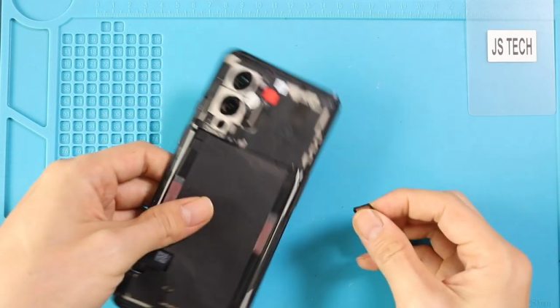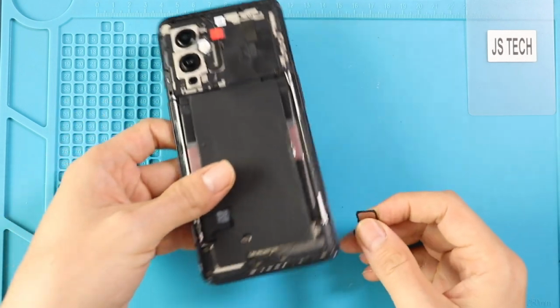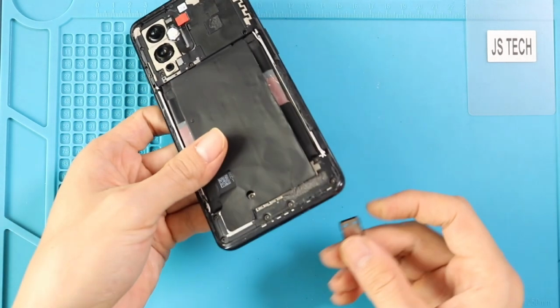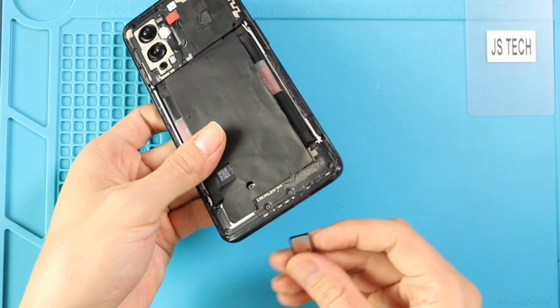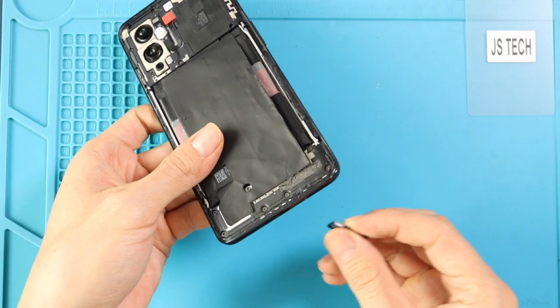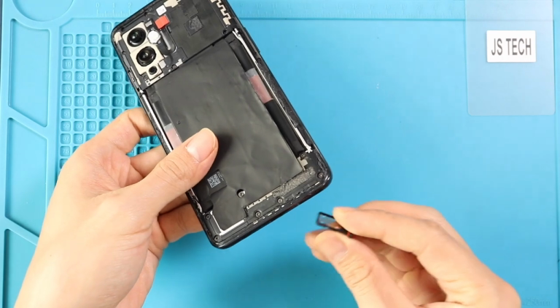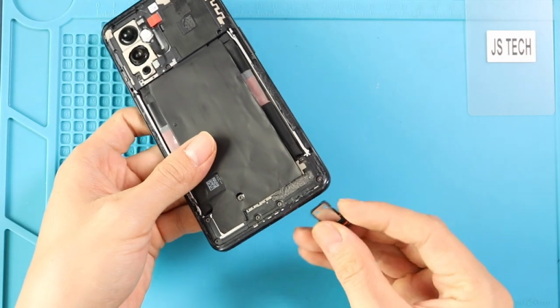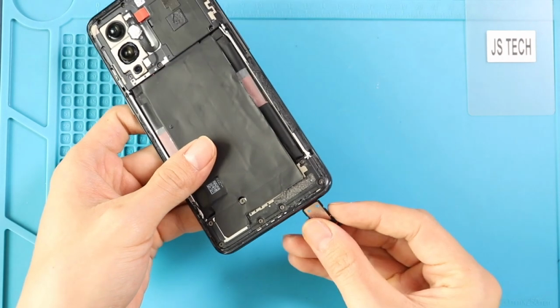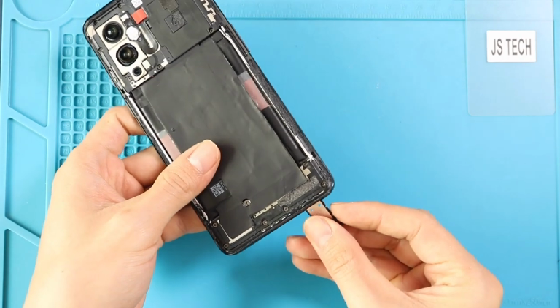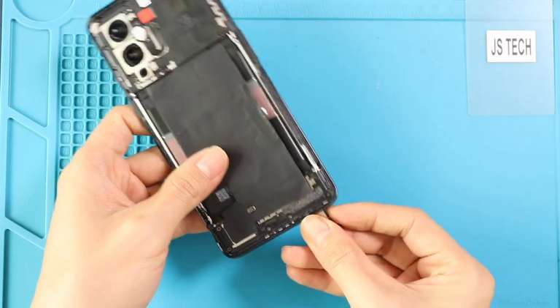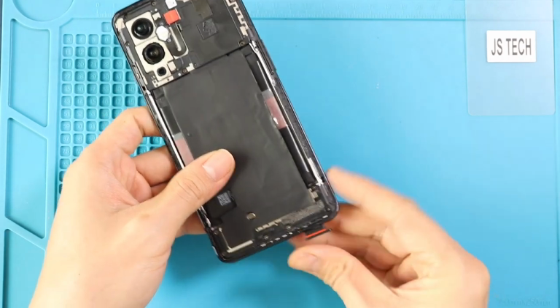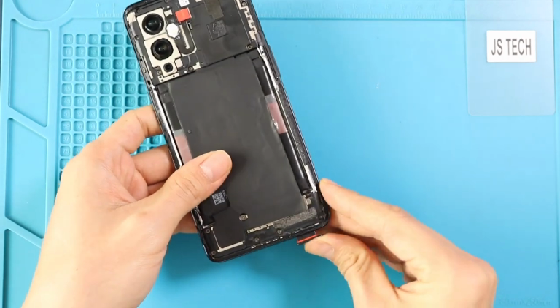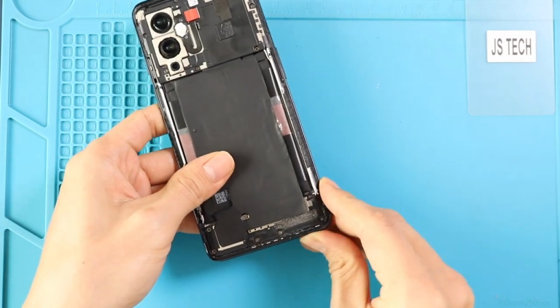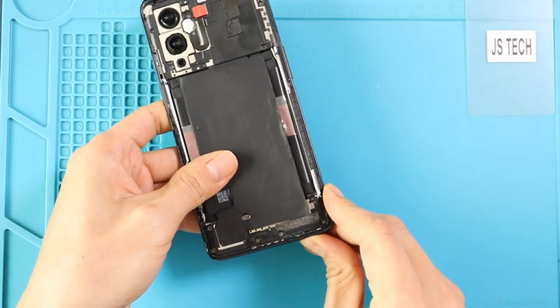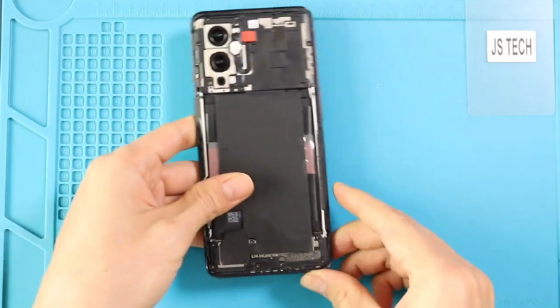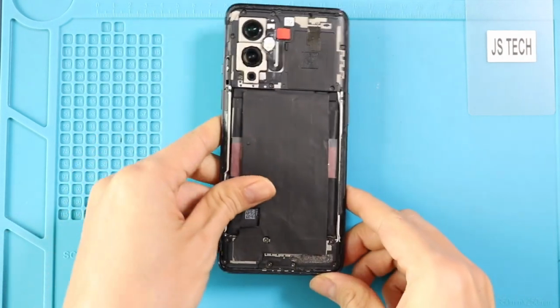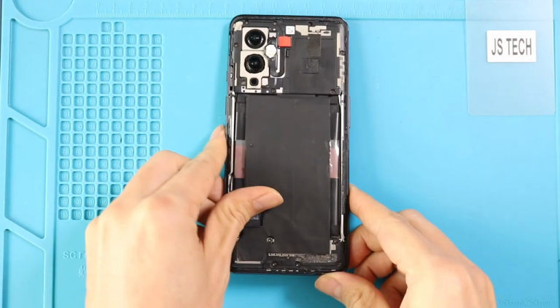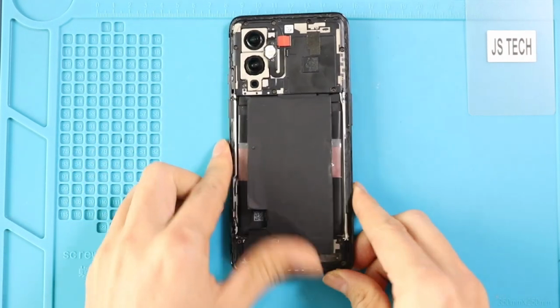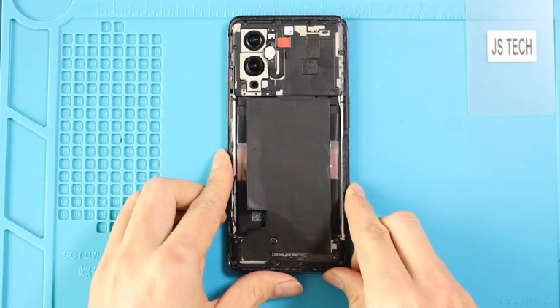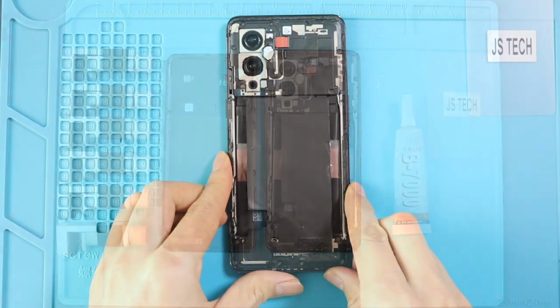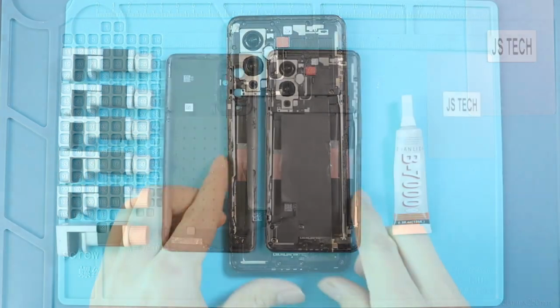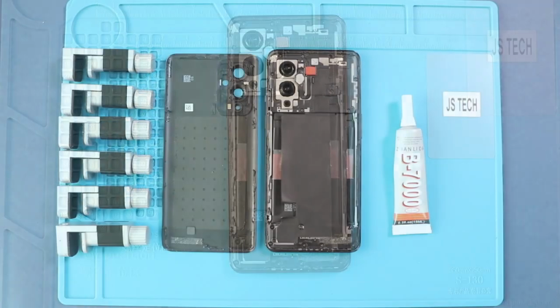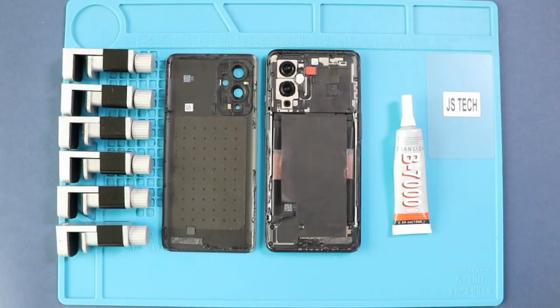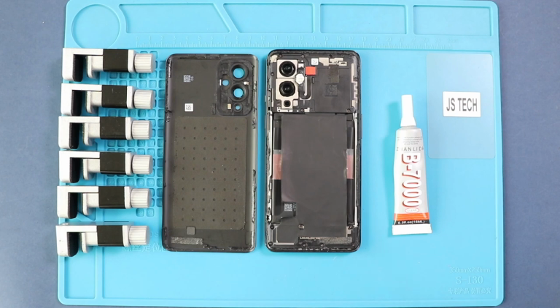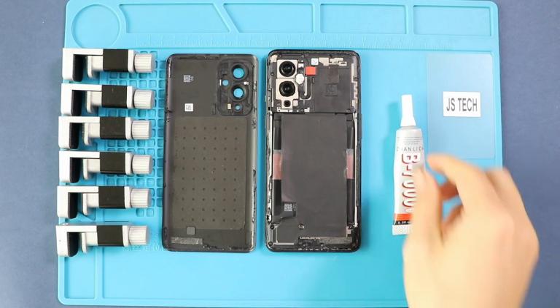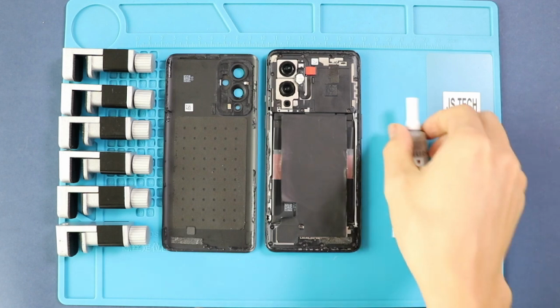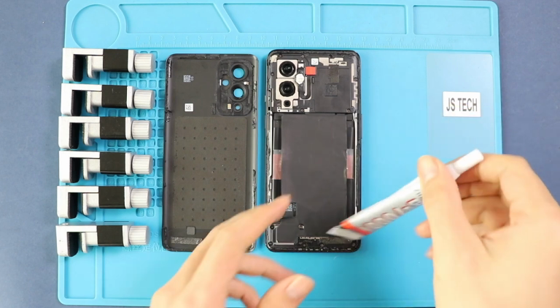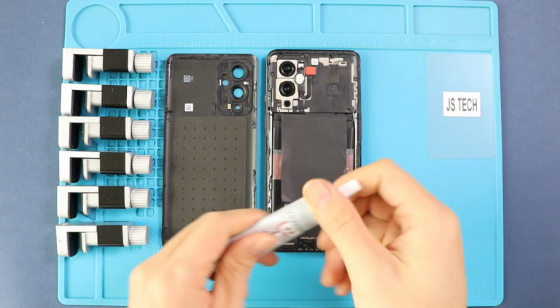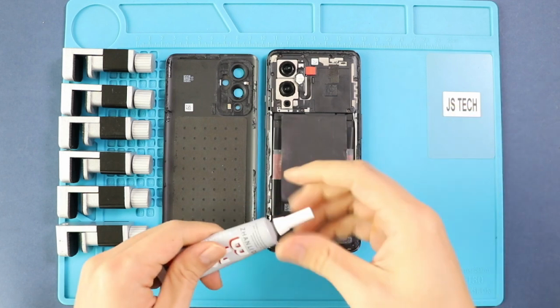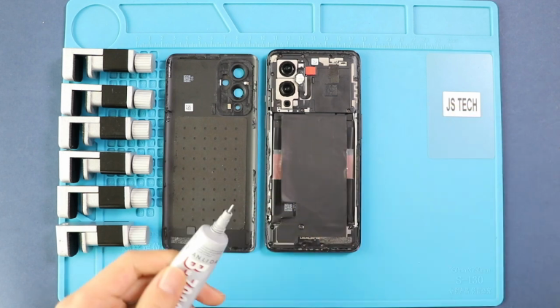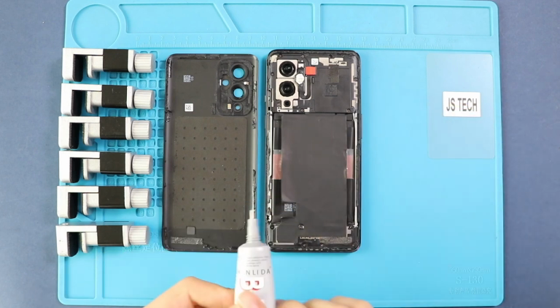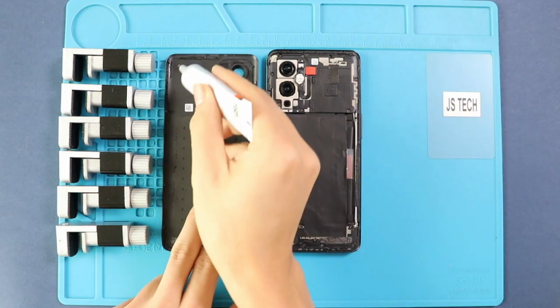Next, insert the SIM tray and place the back cover on the body. Before installing the main back cover, make sure it has enough glue on it. If not, use B7000 glue on your double-sided back cover adhesive.